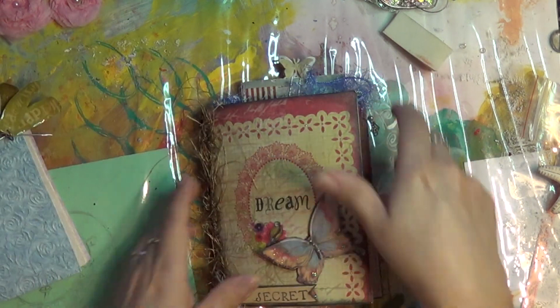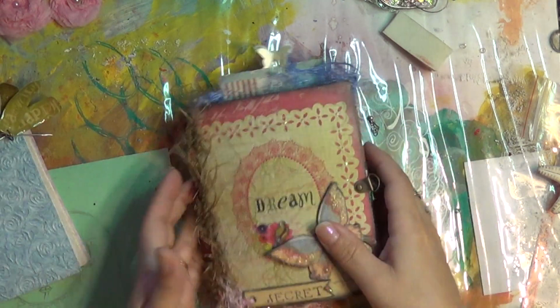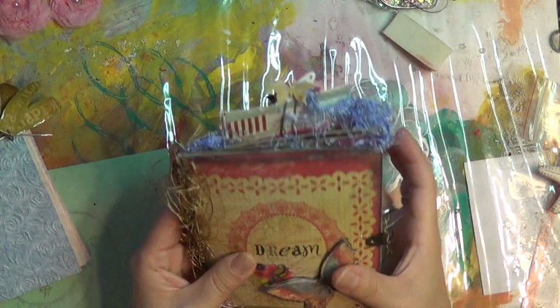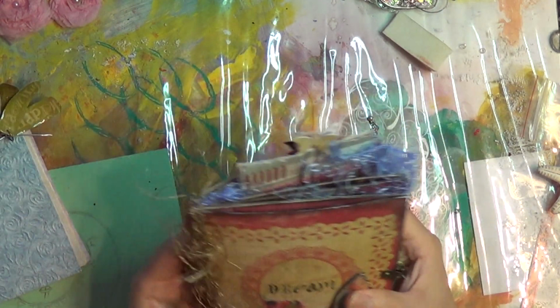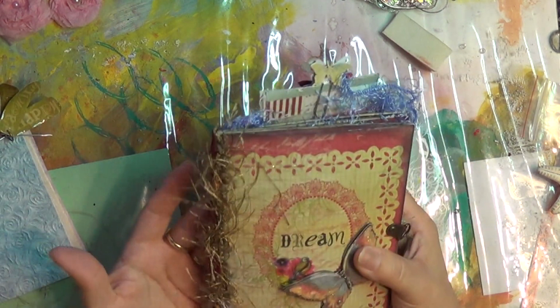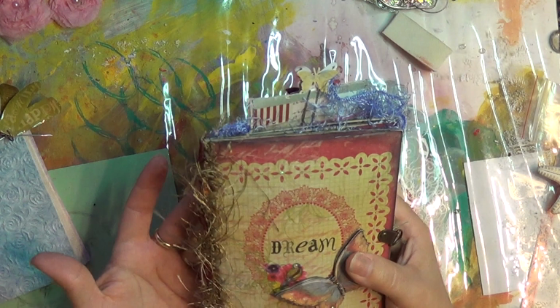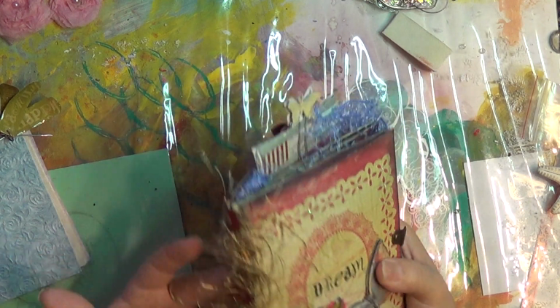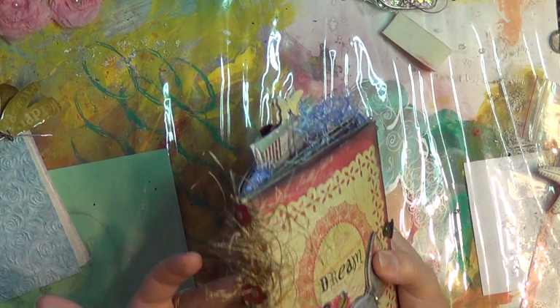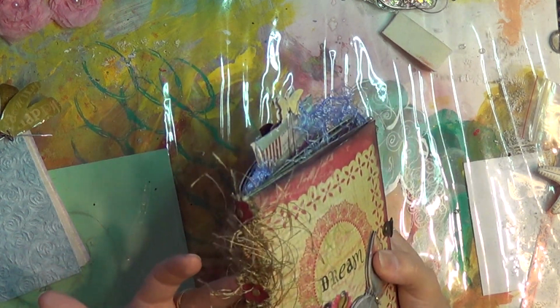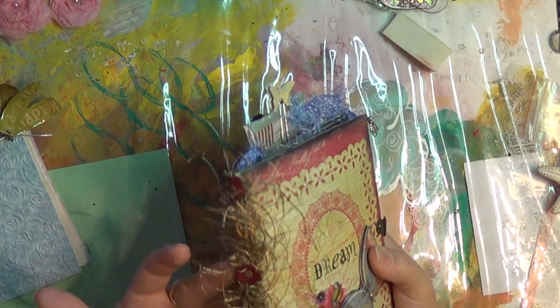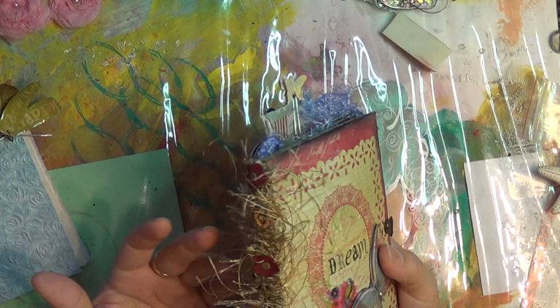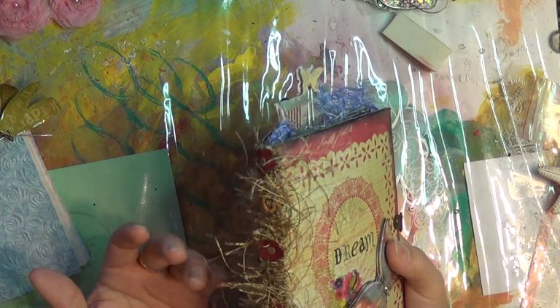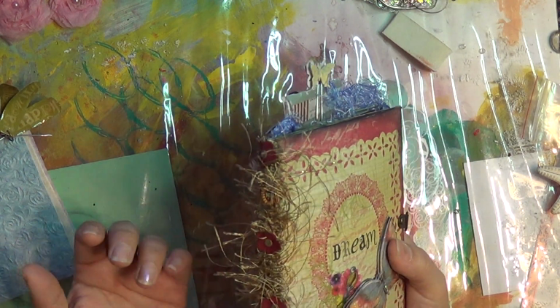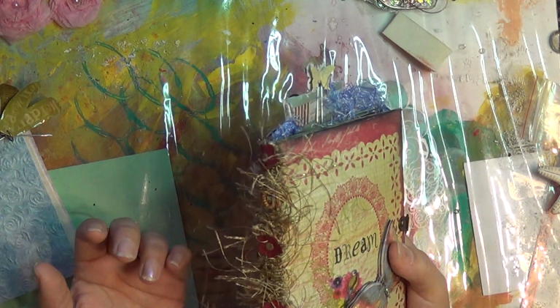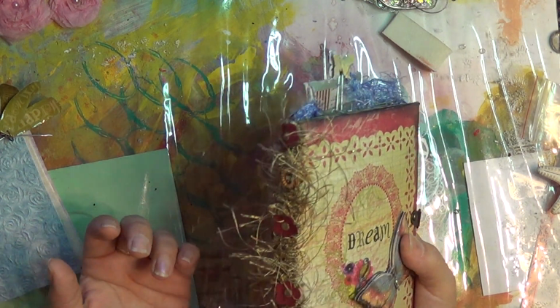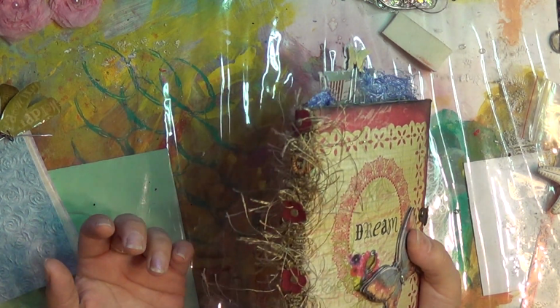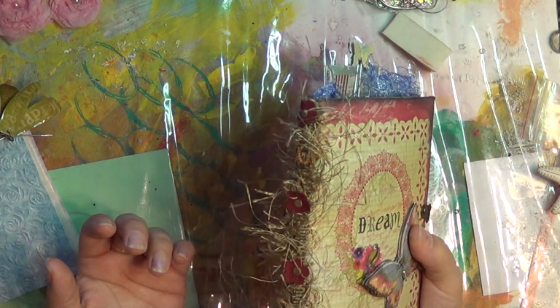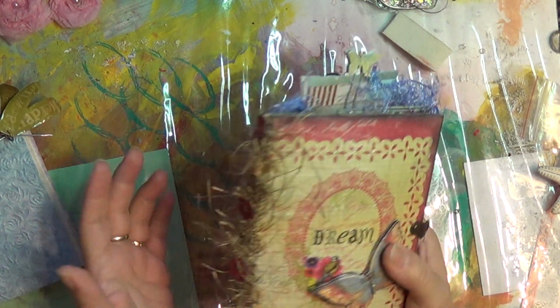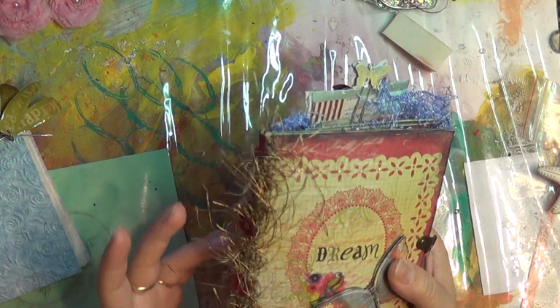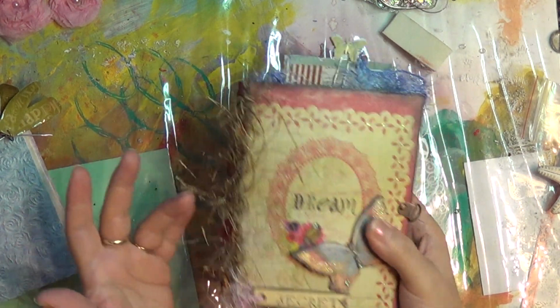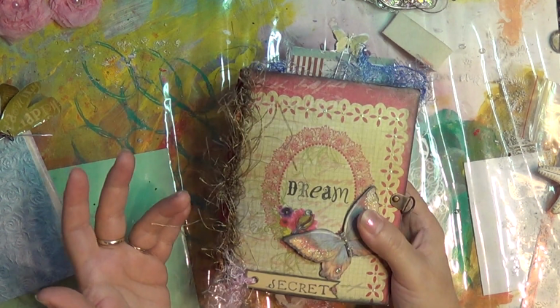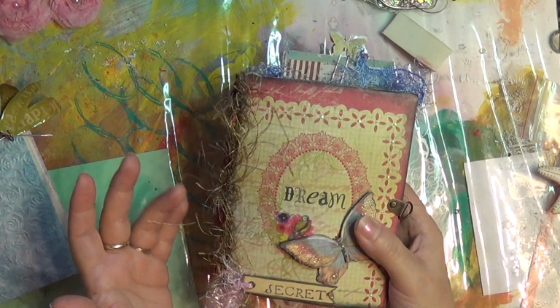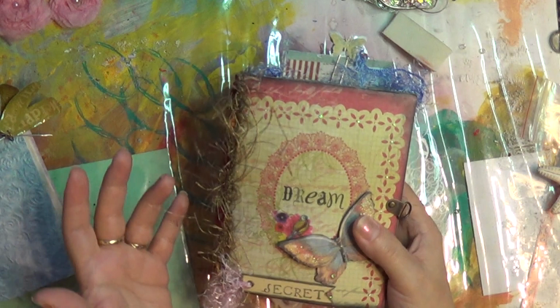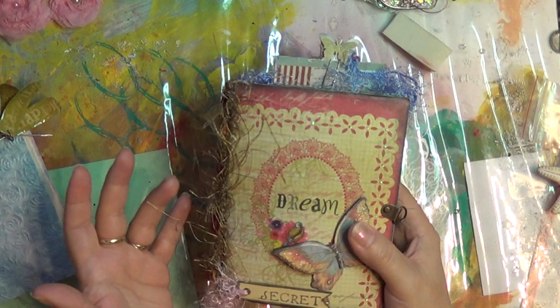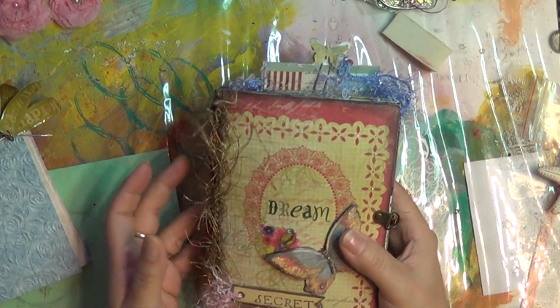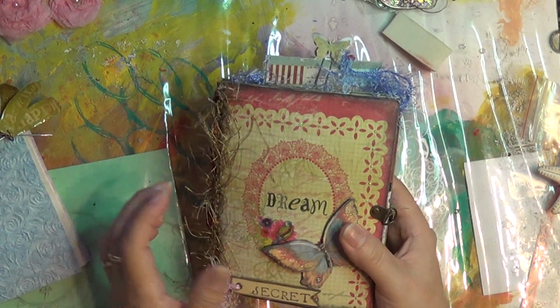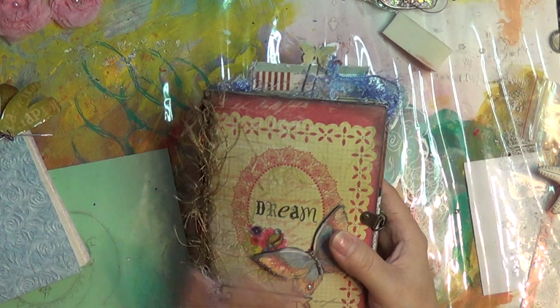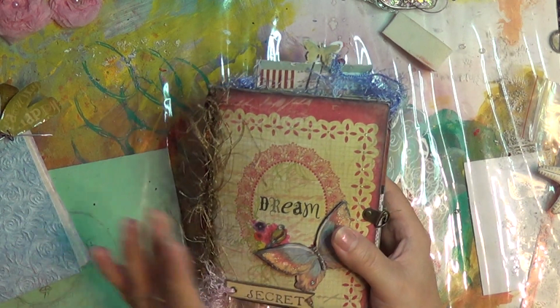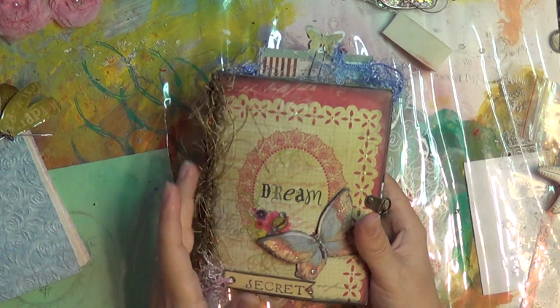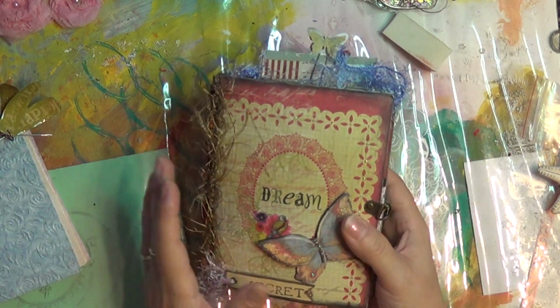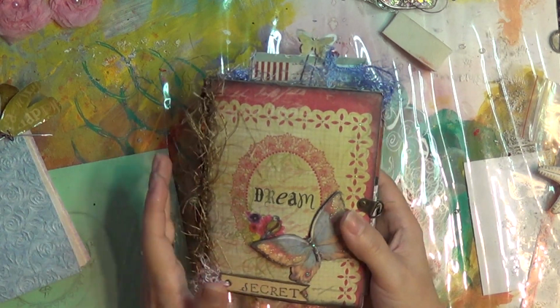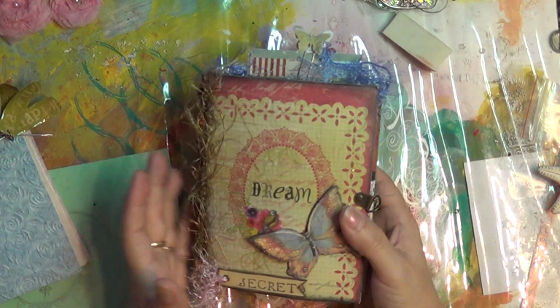So there's the flip book — she did a hybrid like I did, a flip book journal. We both did the same thing.